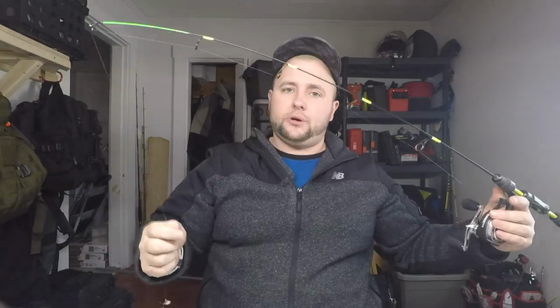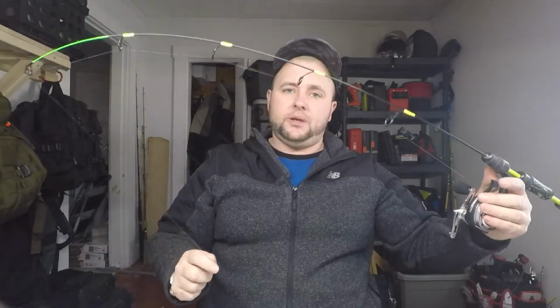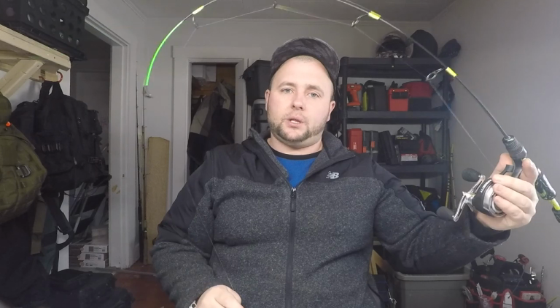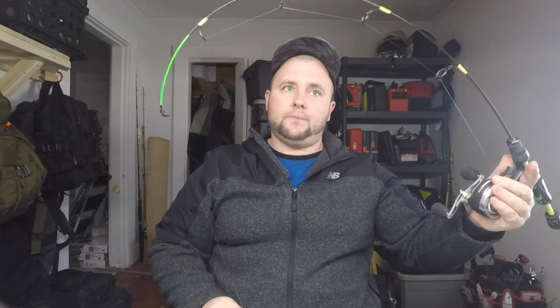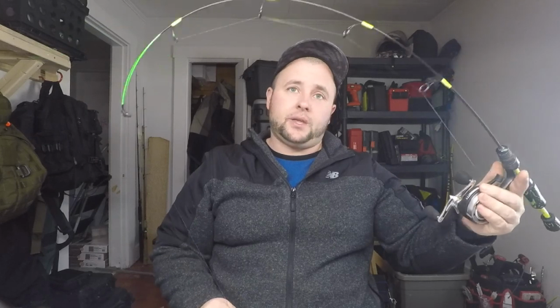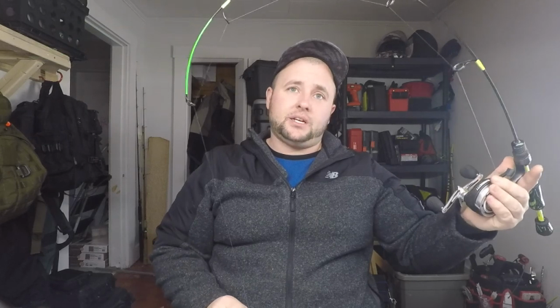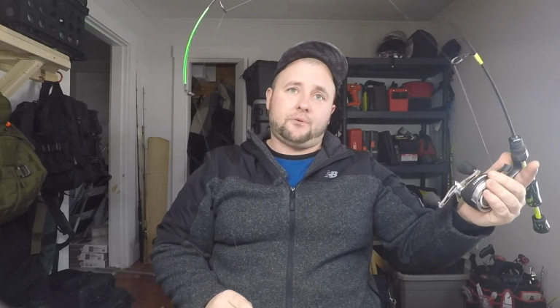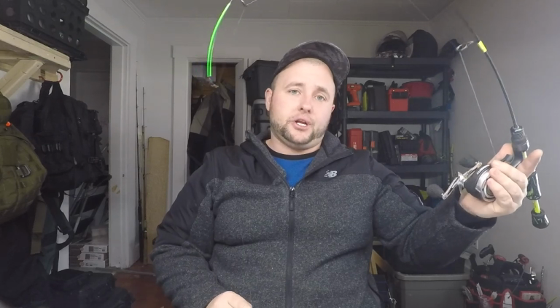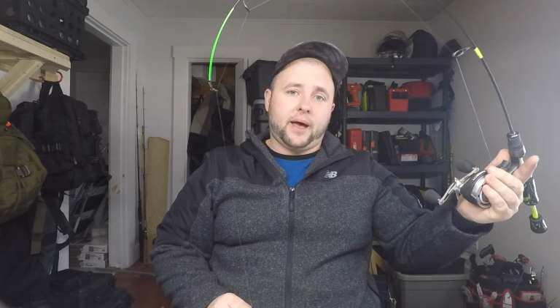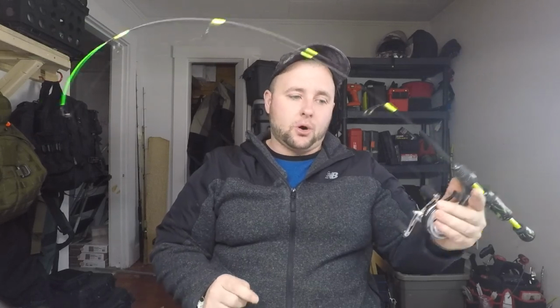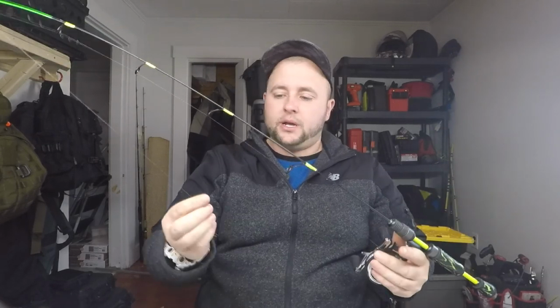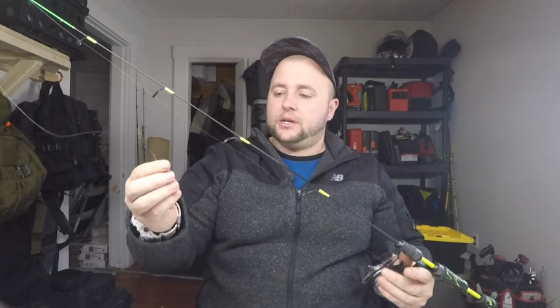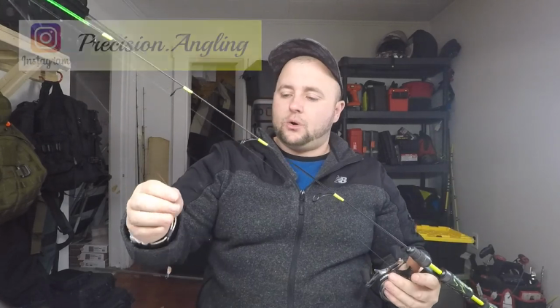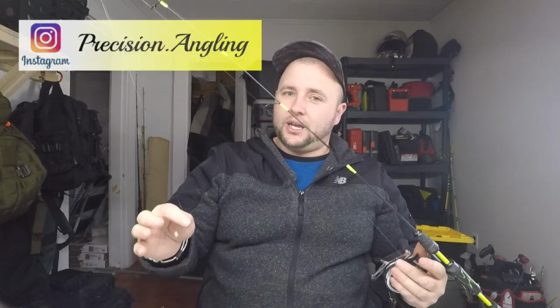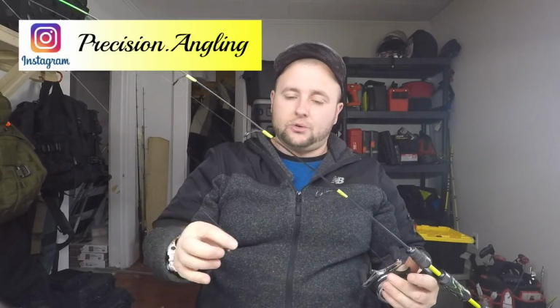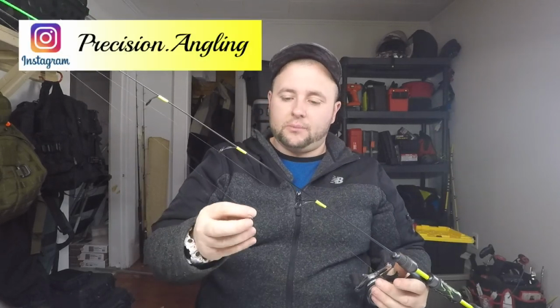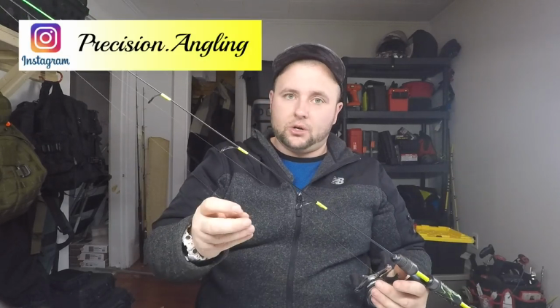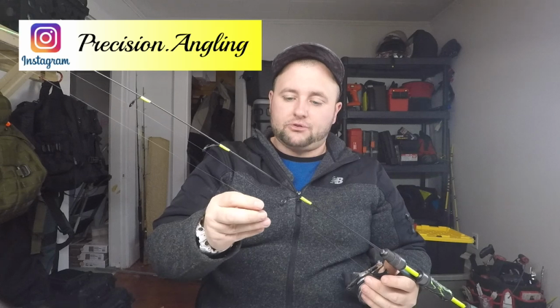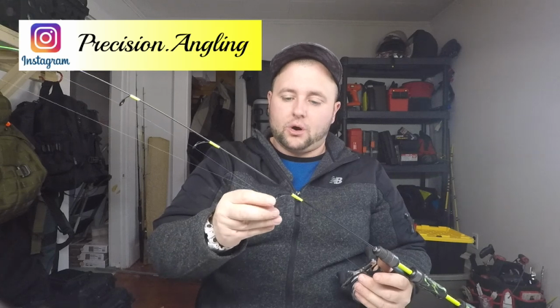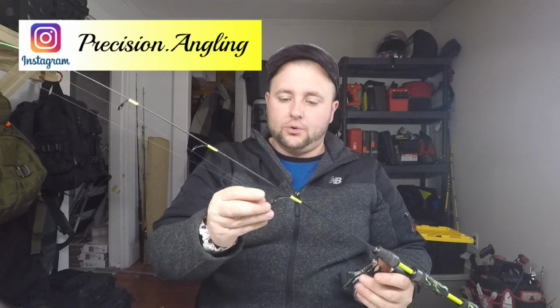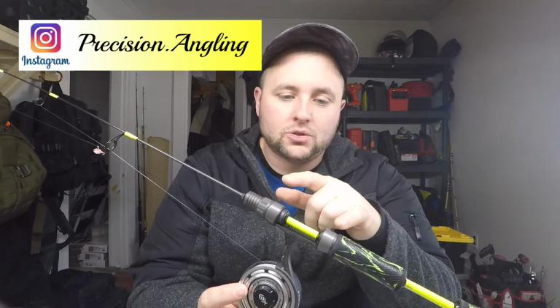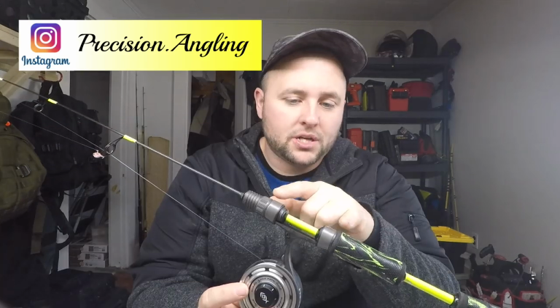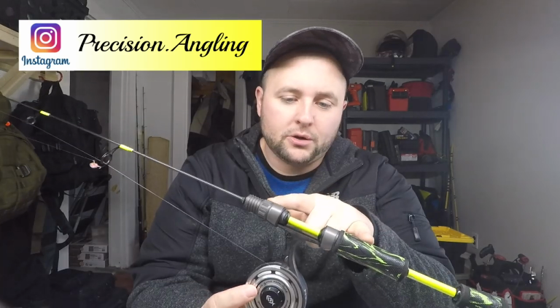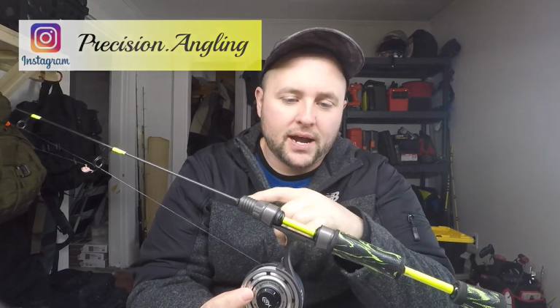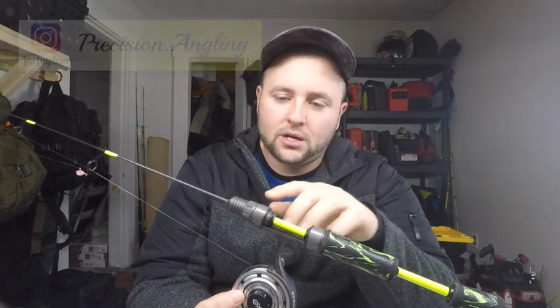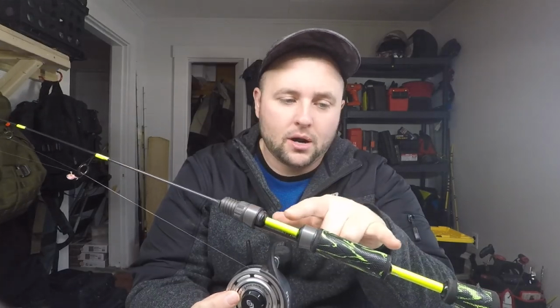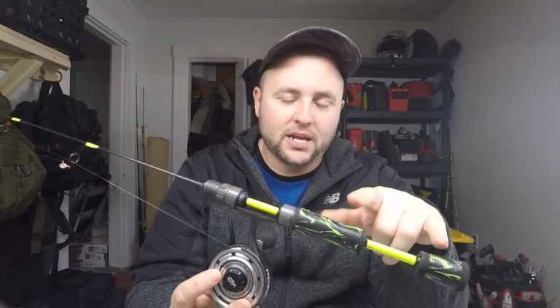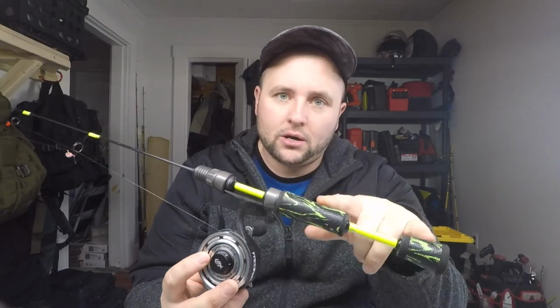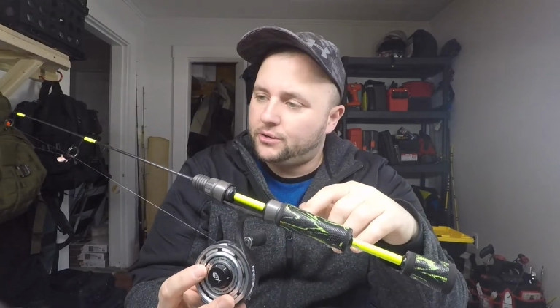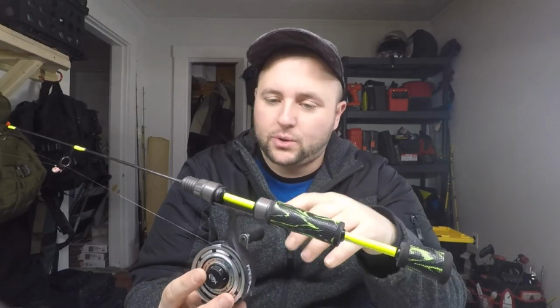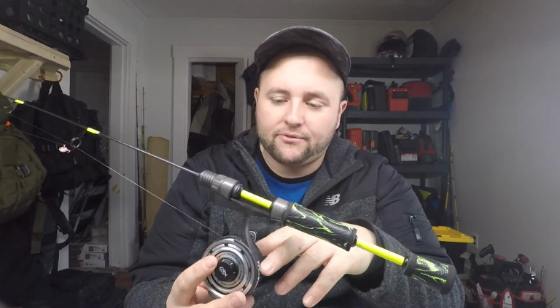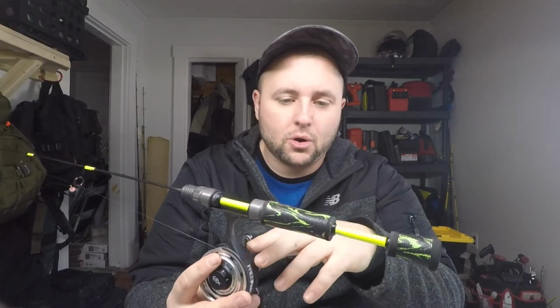Where it's a medium light, it does have a pretty good backbone. So I'm thinking this will probably be a good lake trout rod too. So let's get right into it guys — I'll start back here and show you guys what I have for components.